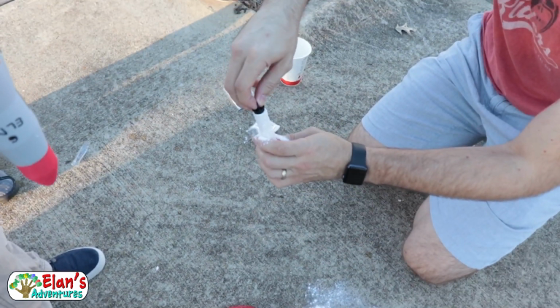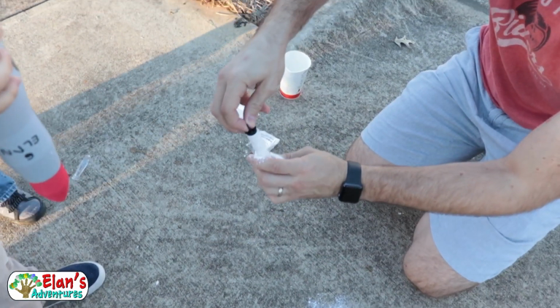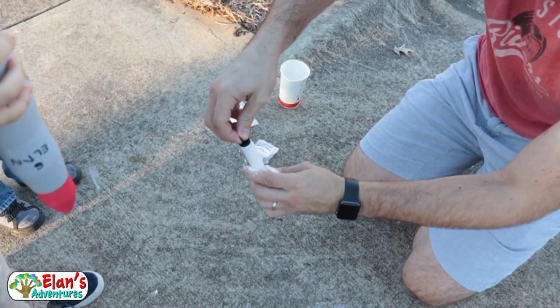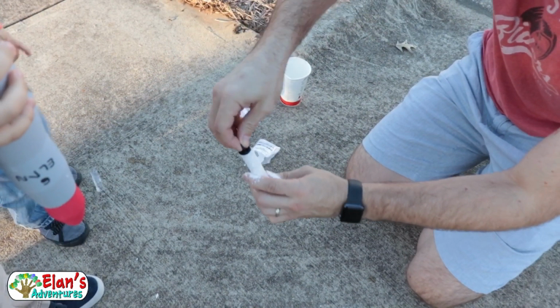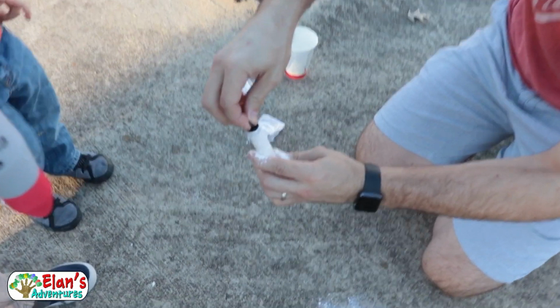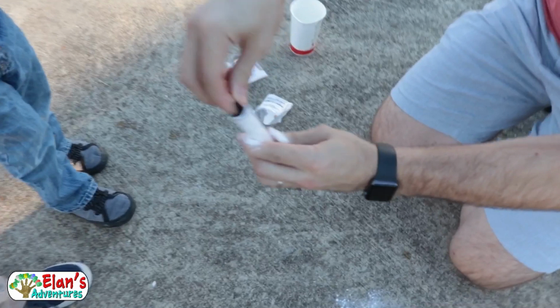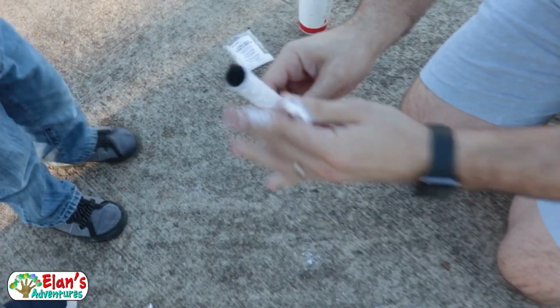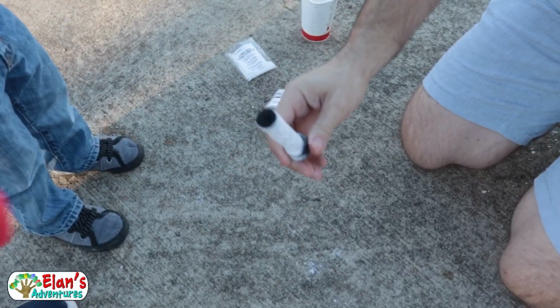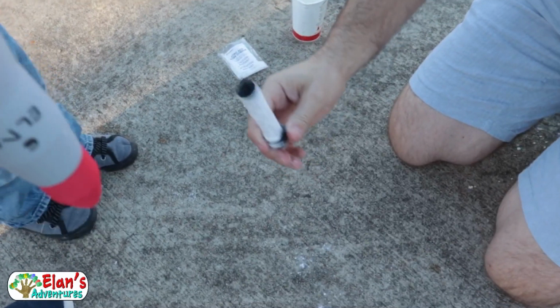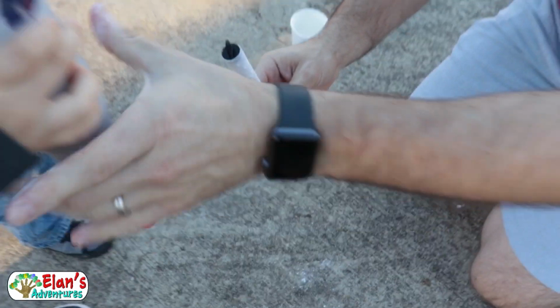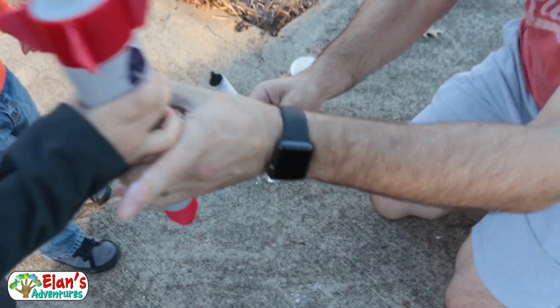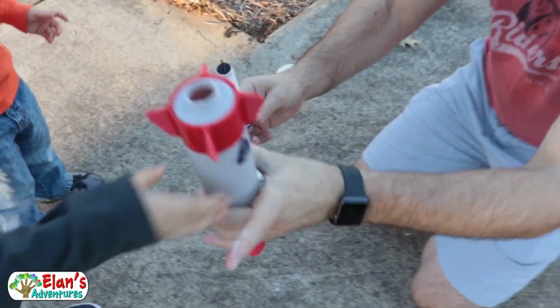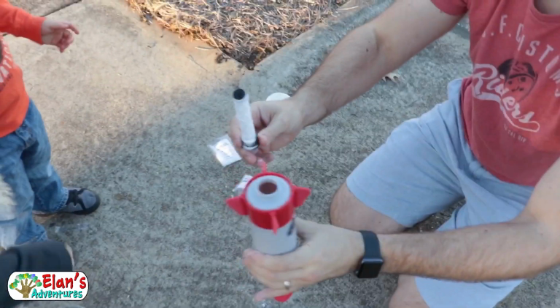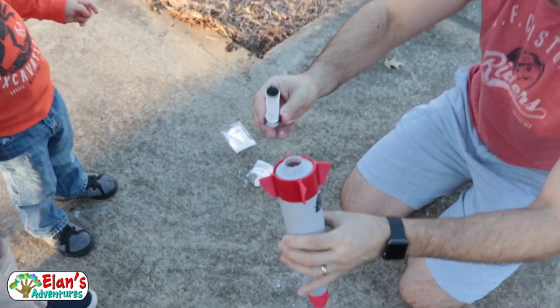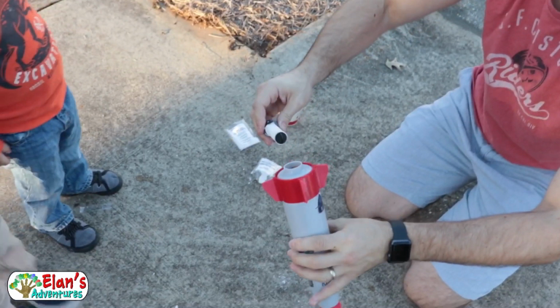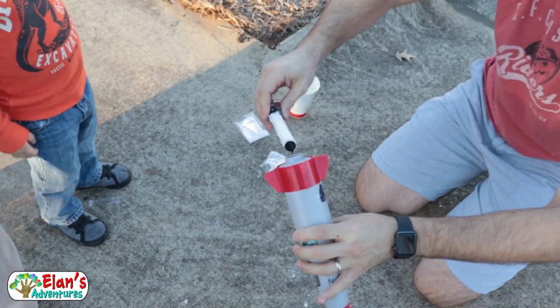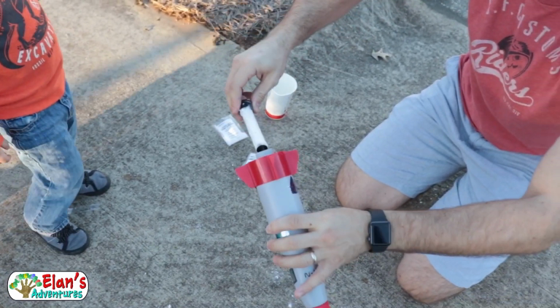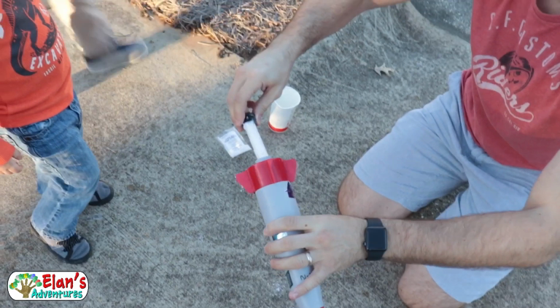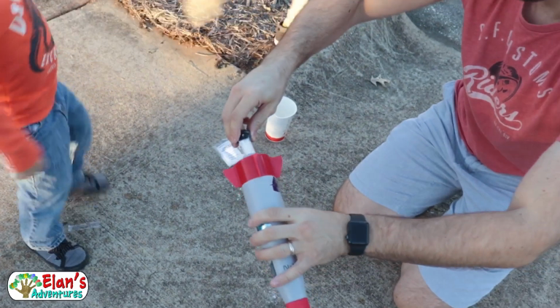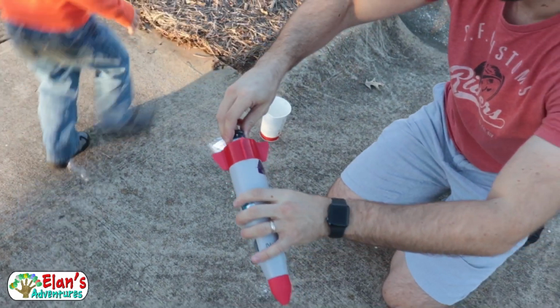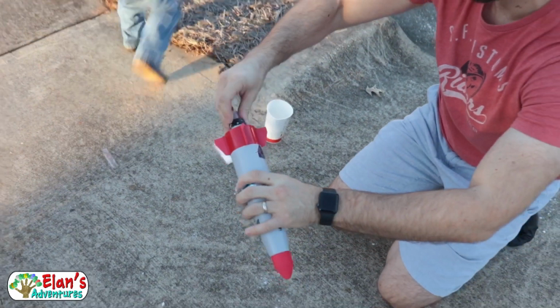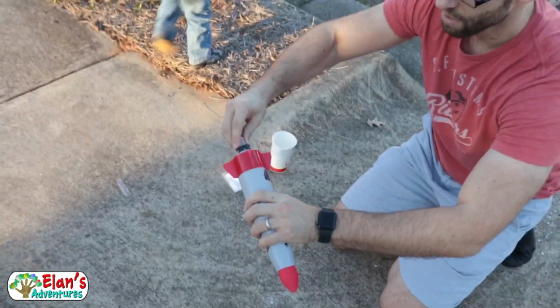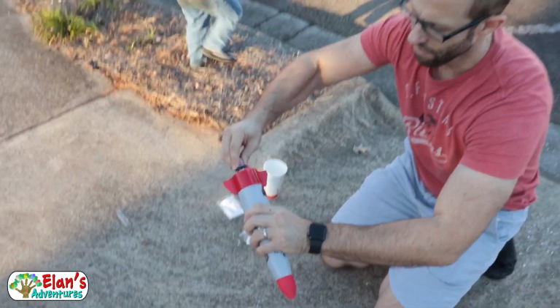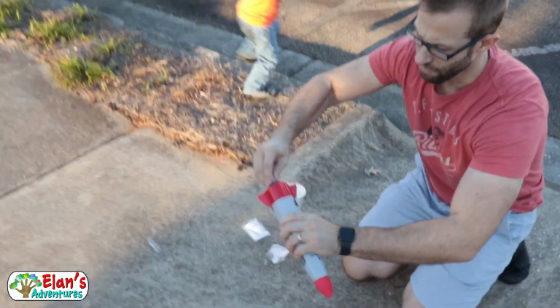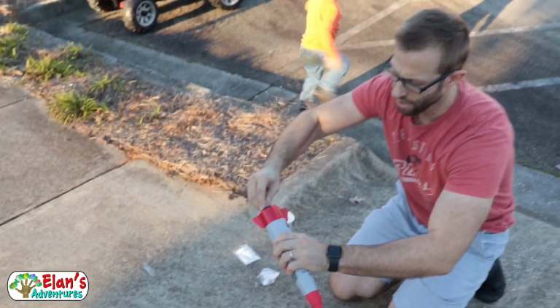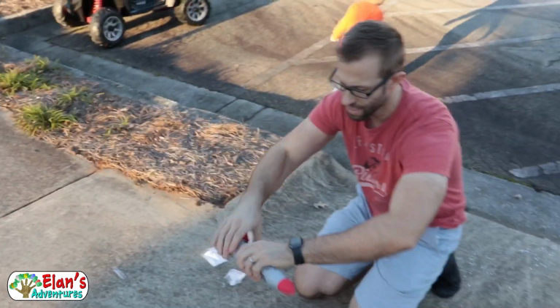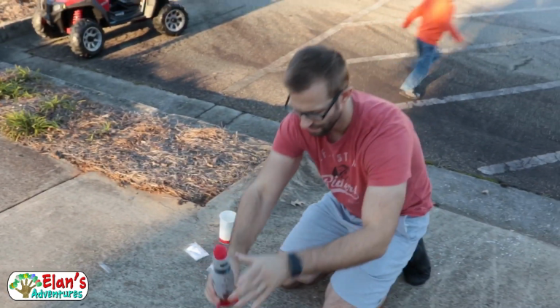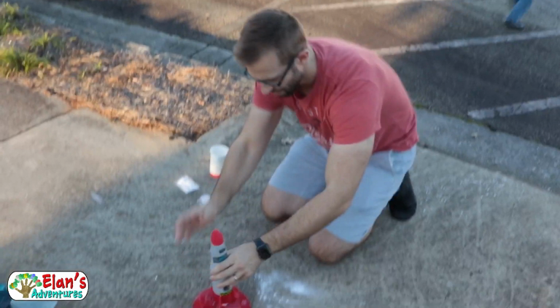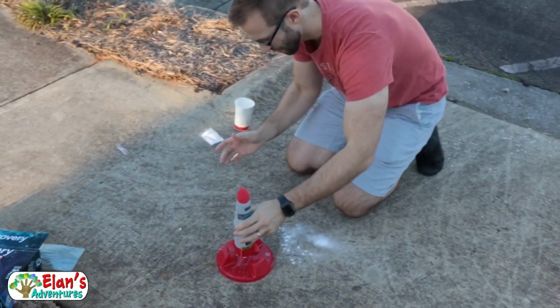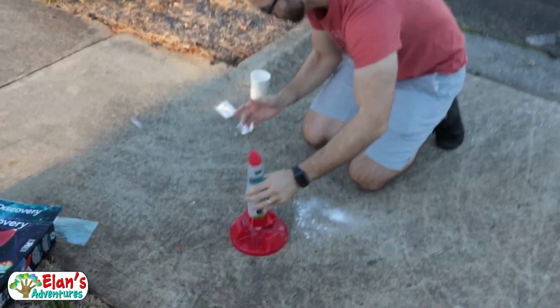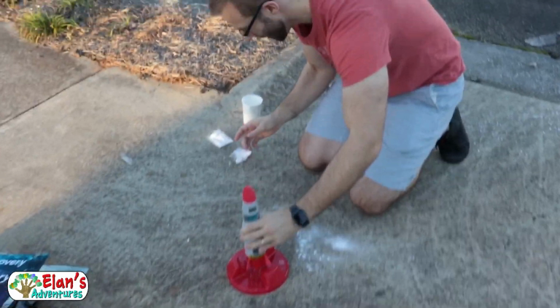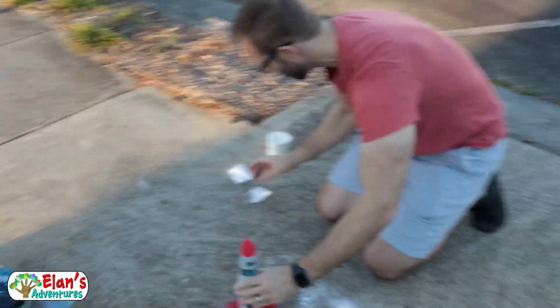We're going to plug it up. Now comes the fun part. You ready? So now we're going to turn it sideways. Run, run everyone! Plug it in. Here we go, reaction time.